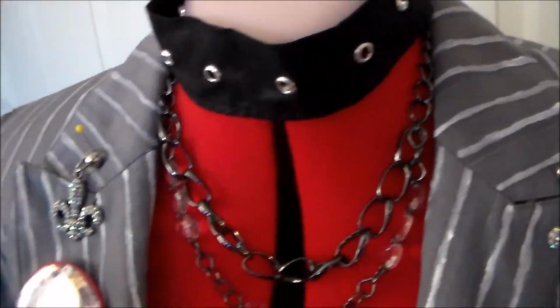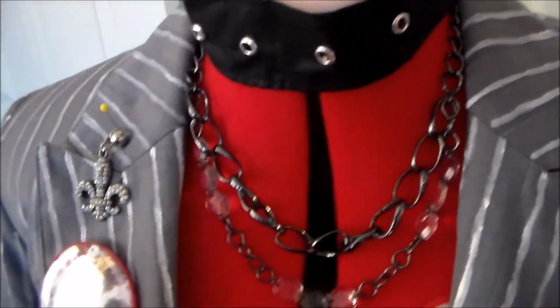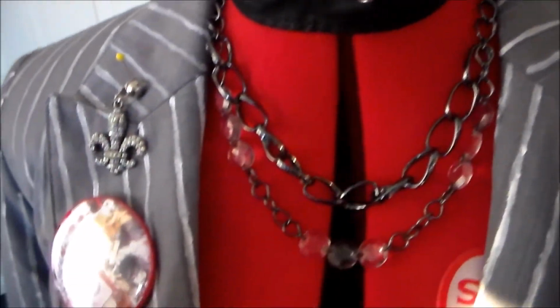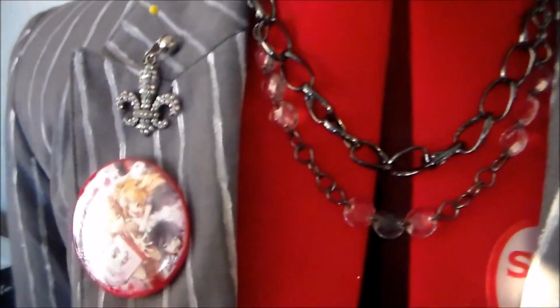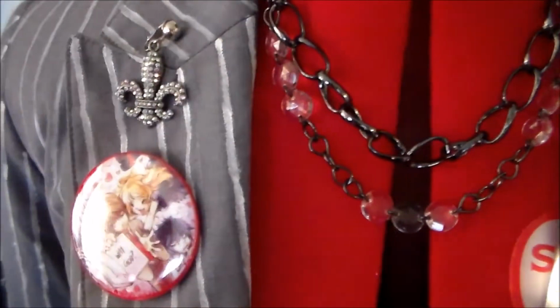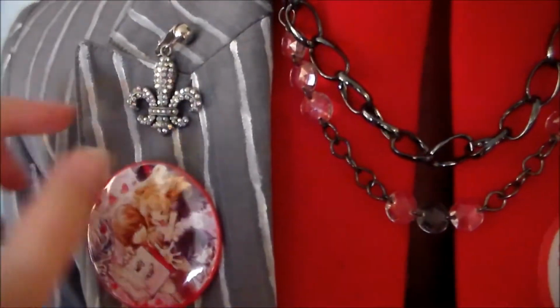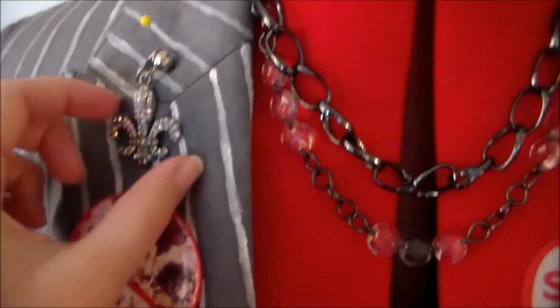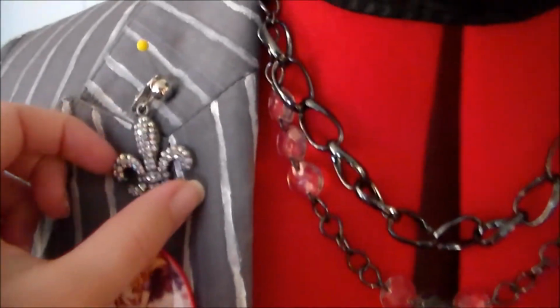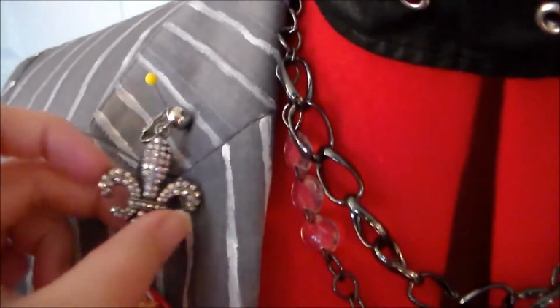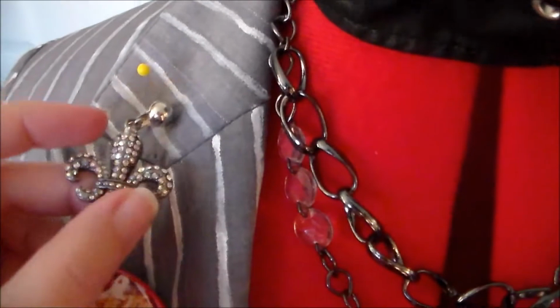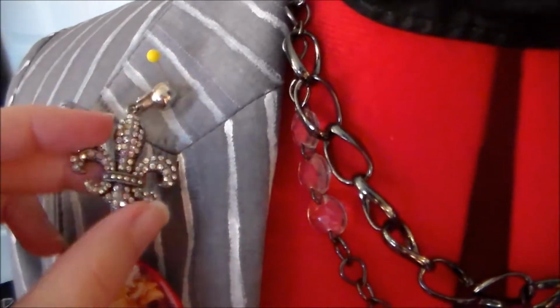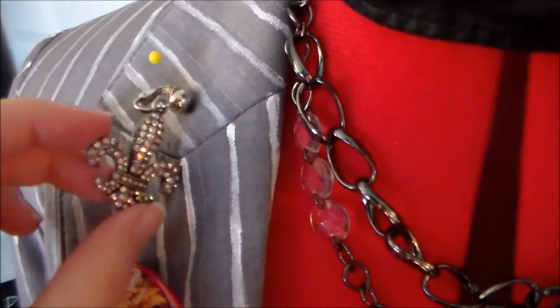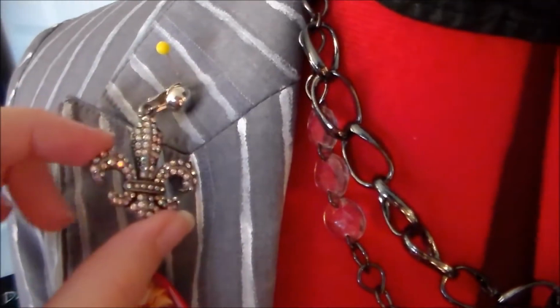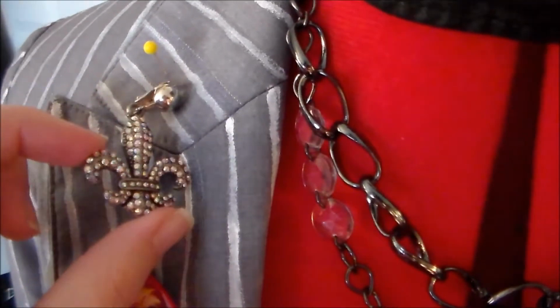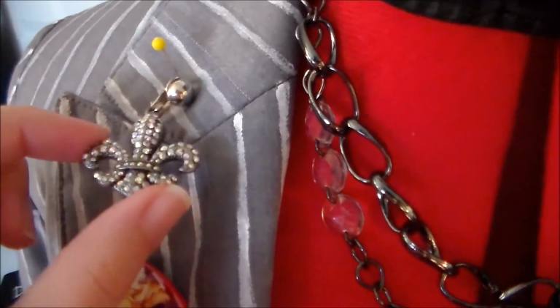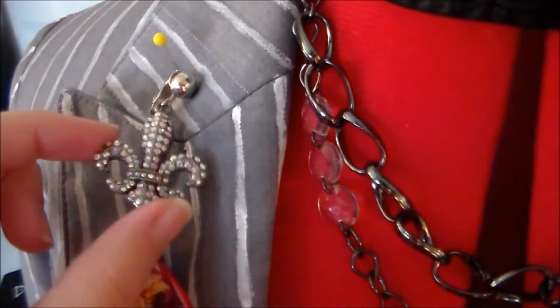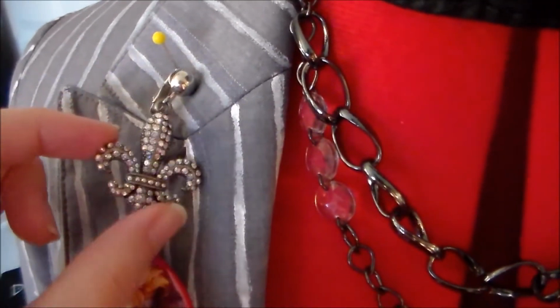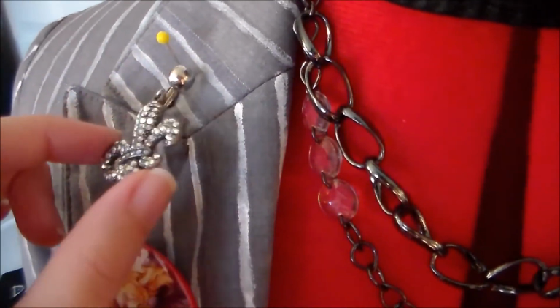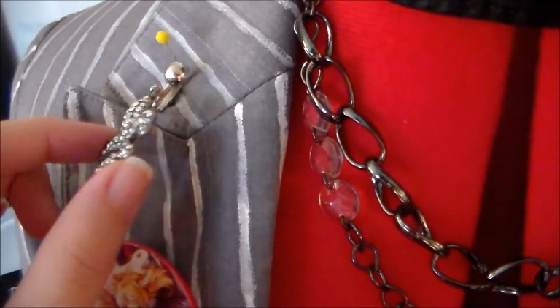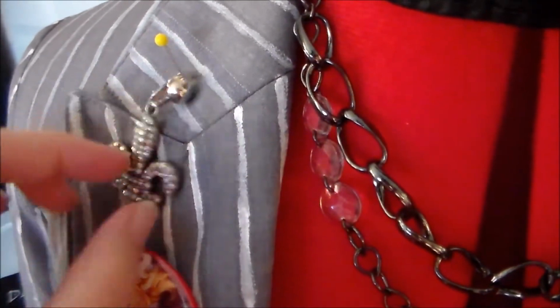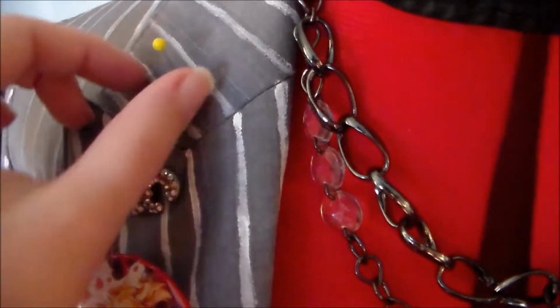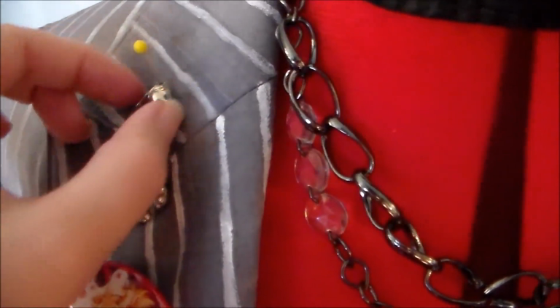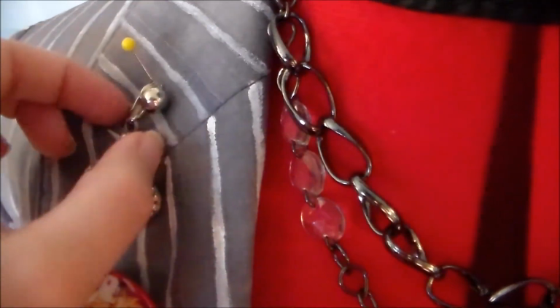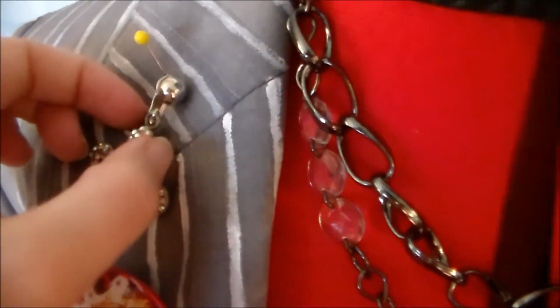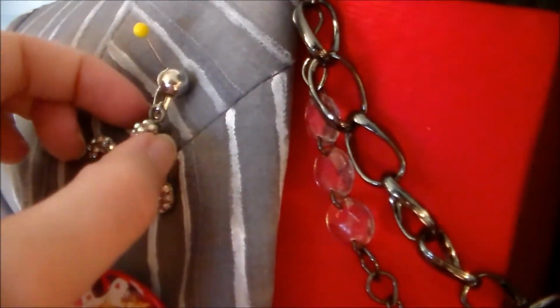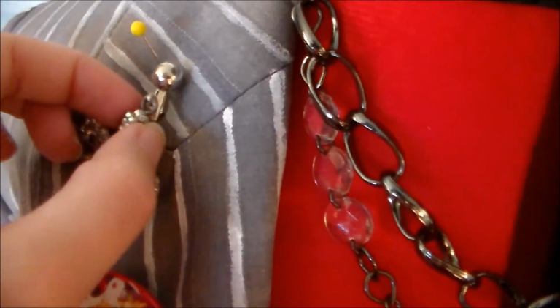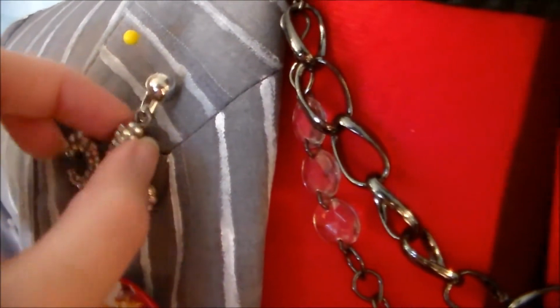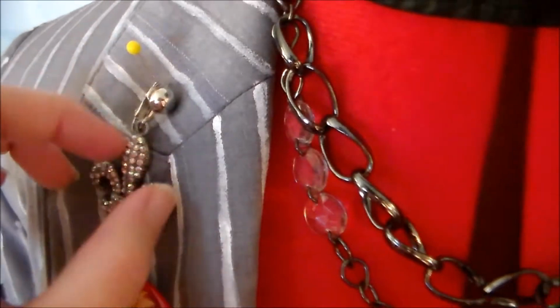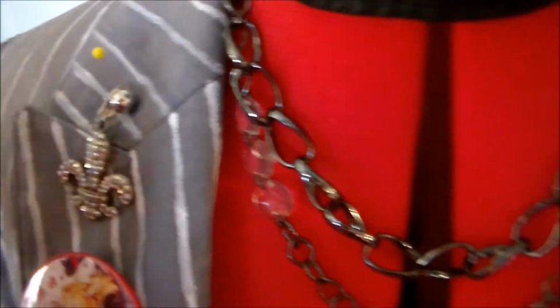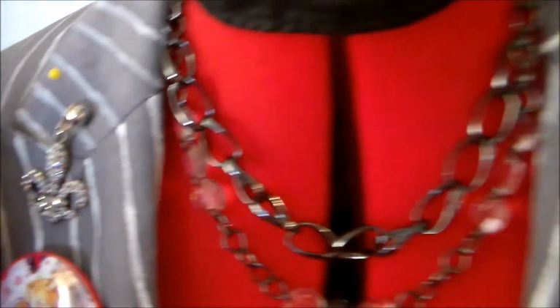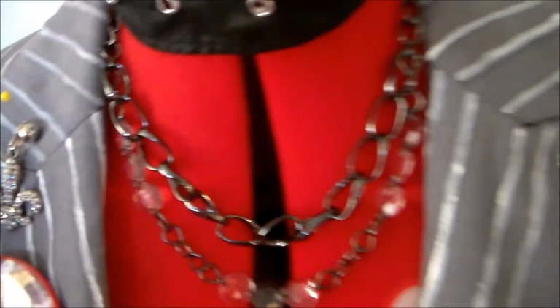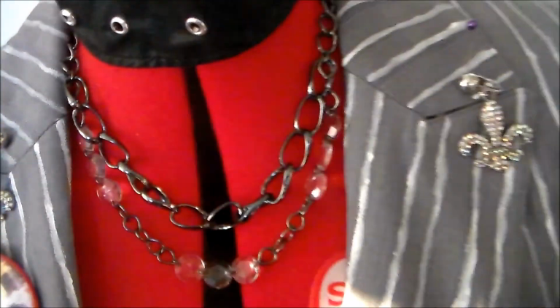For her earrings, they were some sparkly fleur-de-lis charms that I got and then just attached to a clip-on earring base.